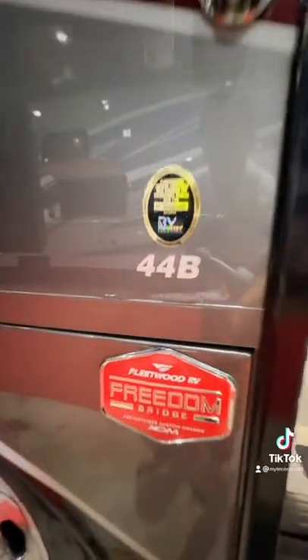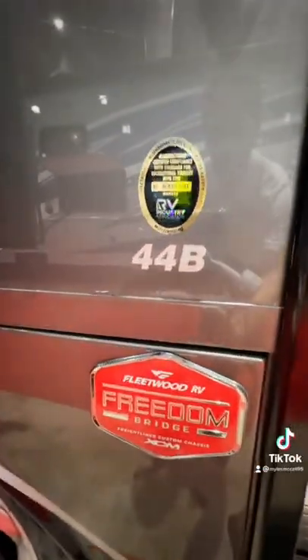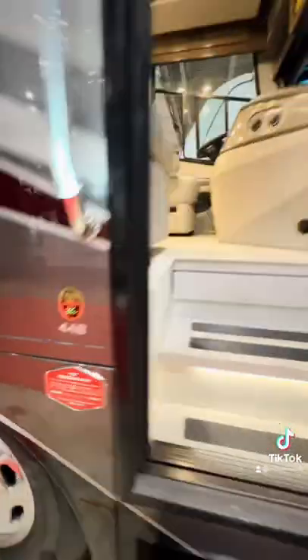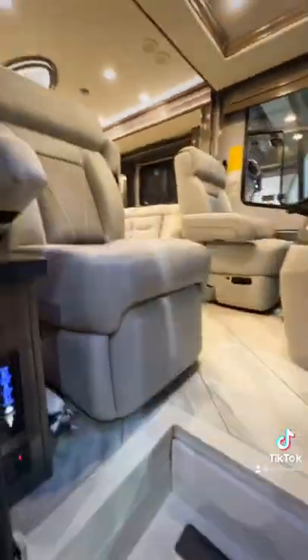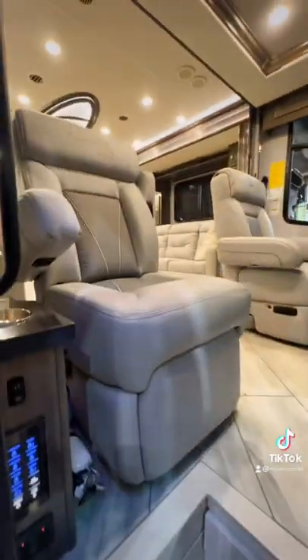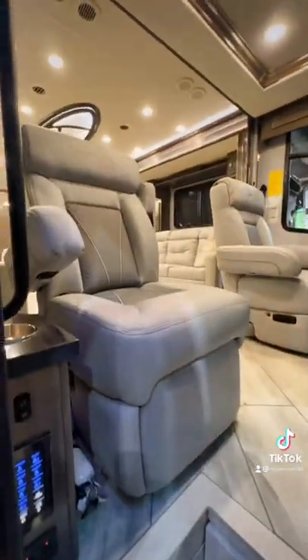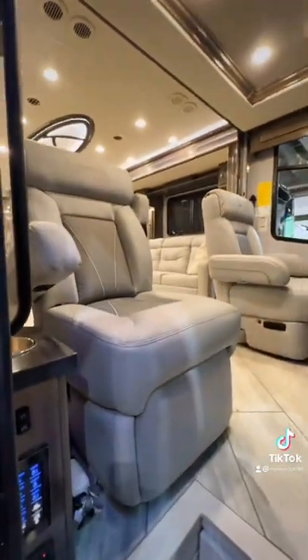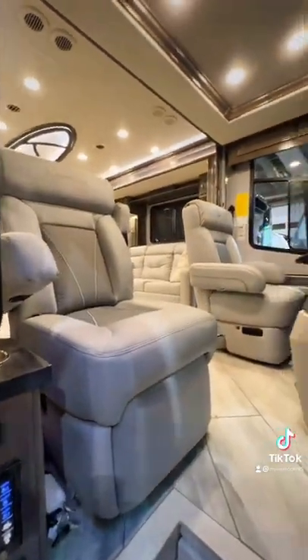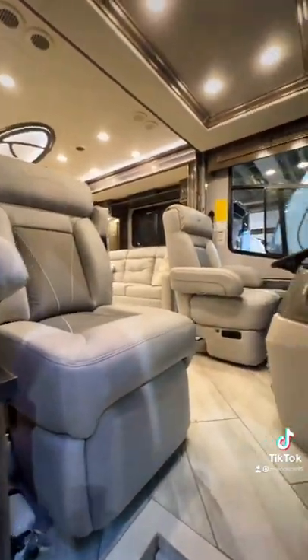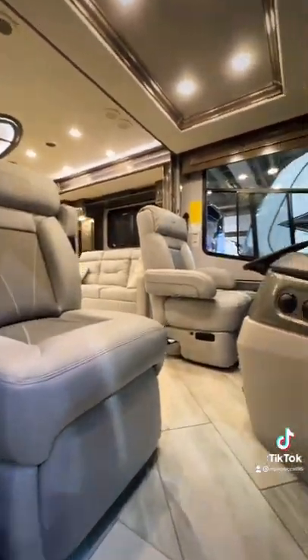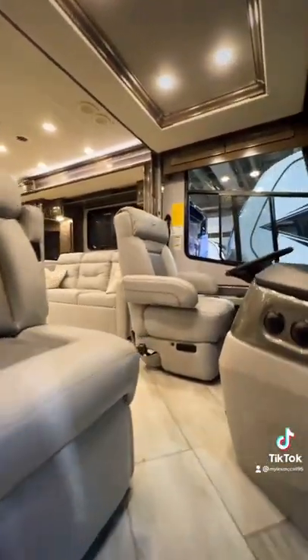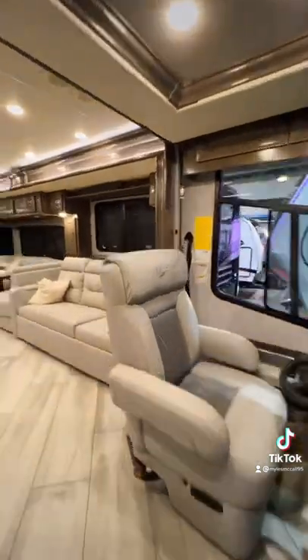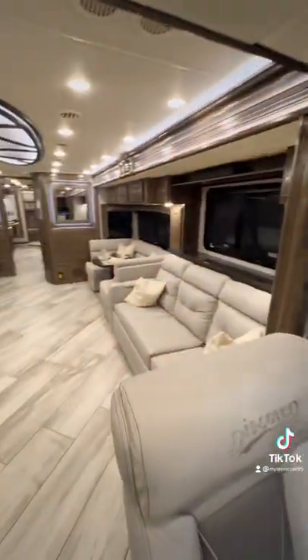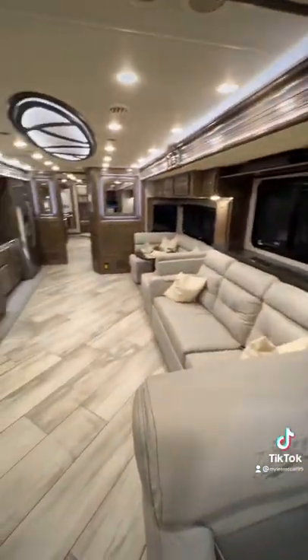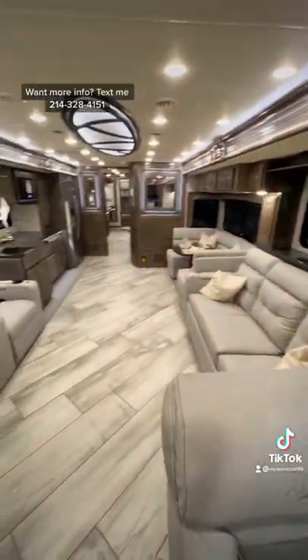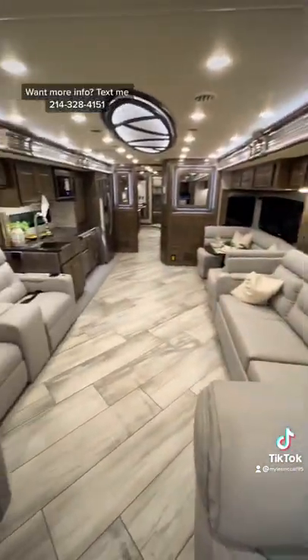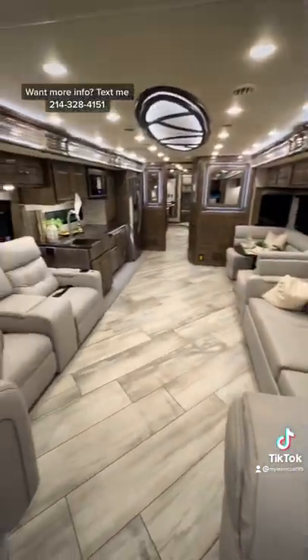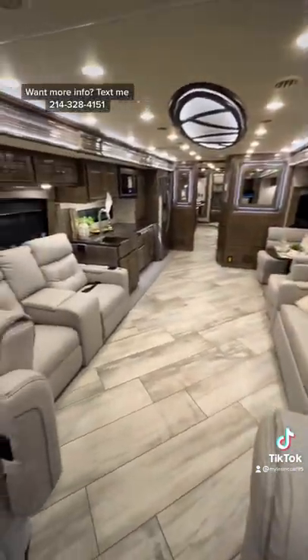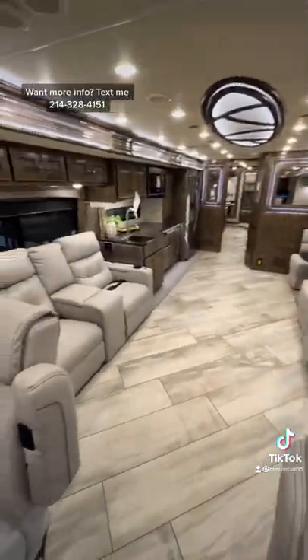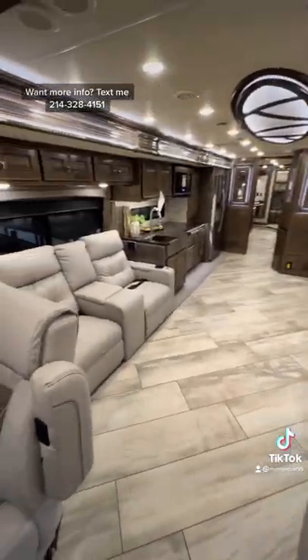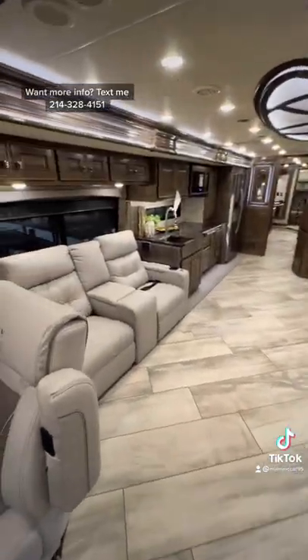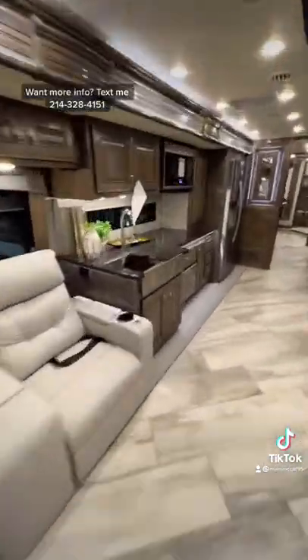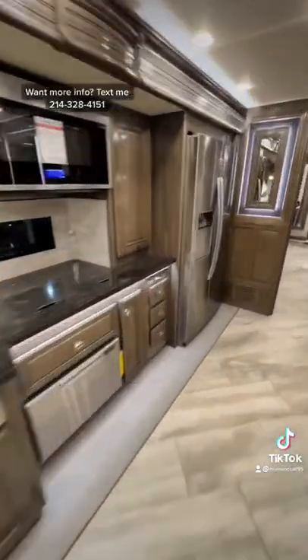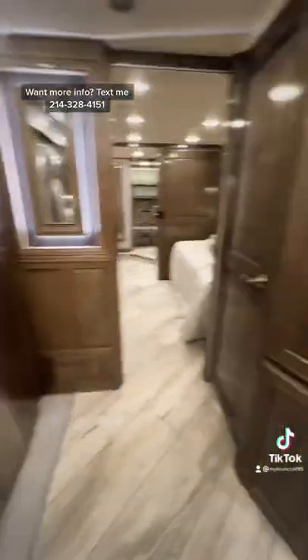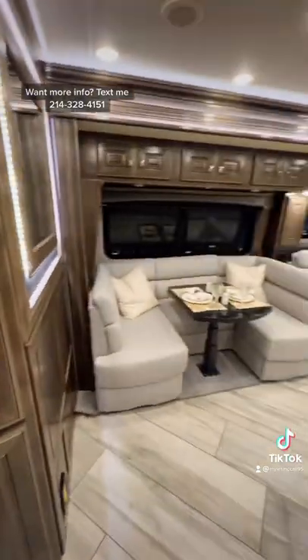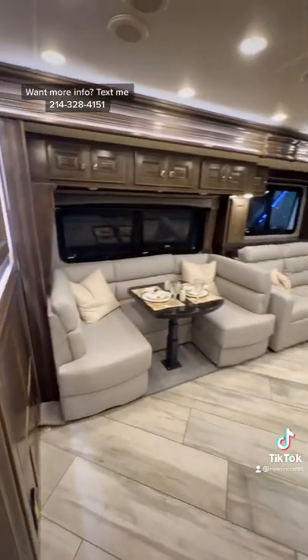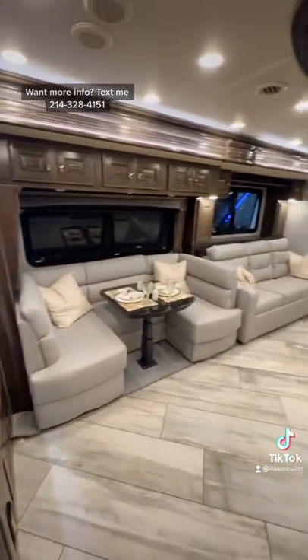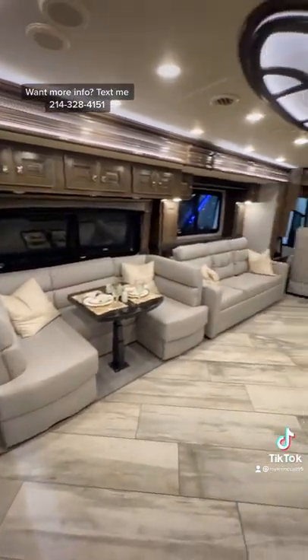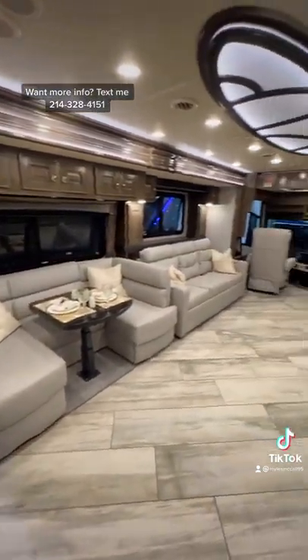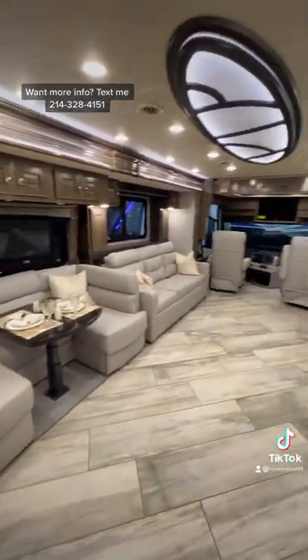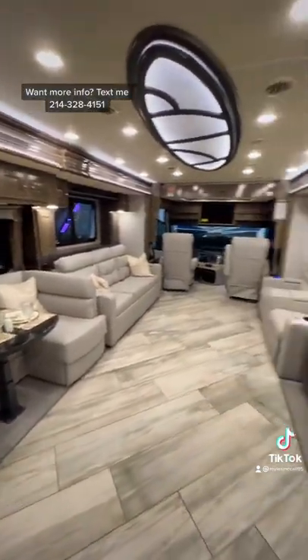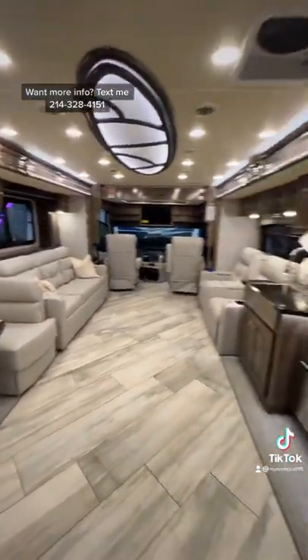Two of these have already sold at the Houston RV Show. We are down at the Houston RV Show this week and have some of these RVs here to look at and purchase. If you are interested in this RV, or any RV for that matter, you can text me at the number on the screen.